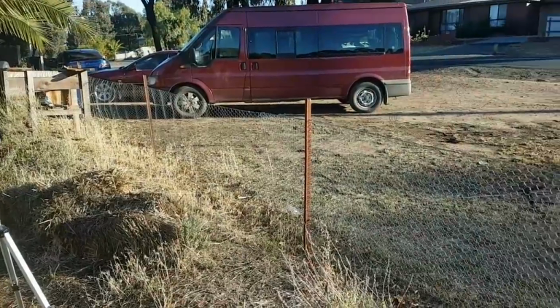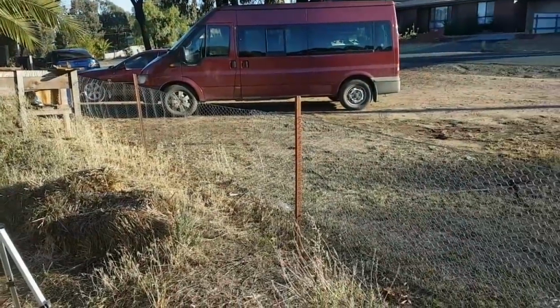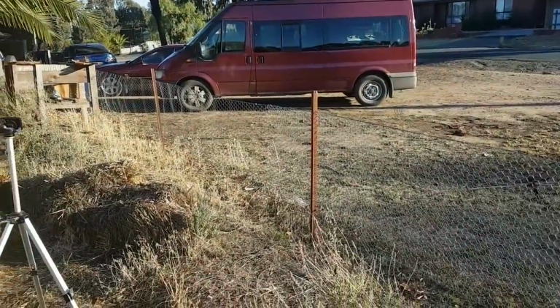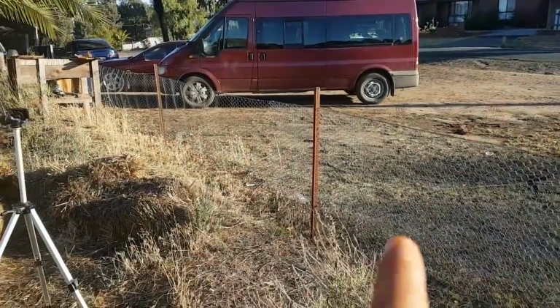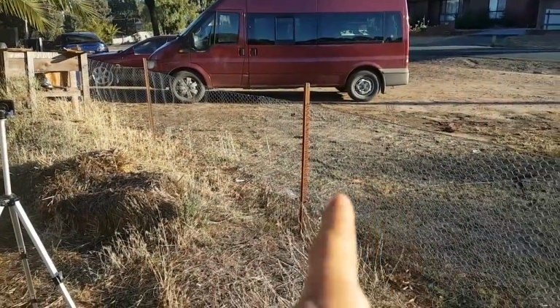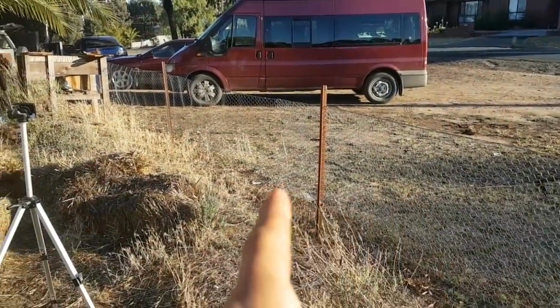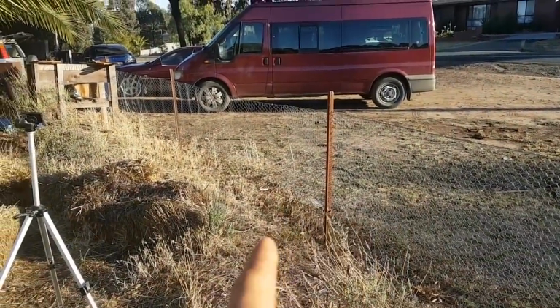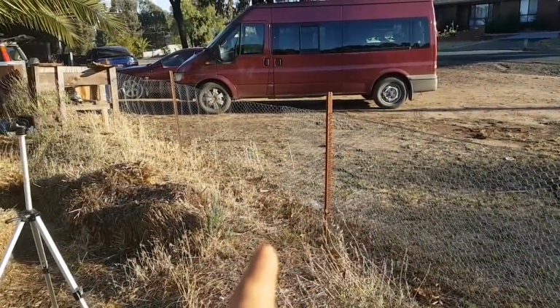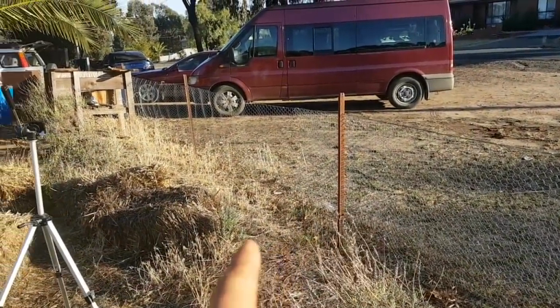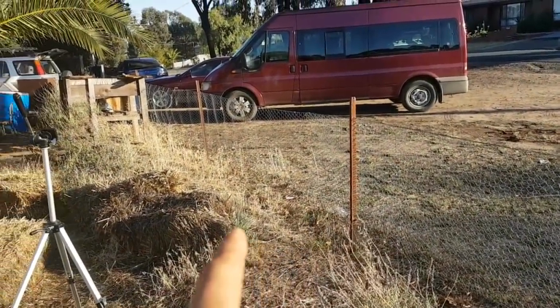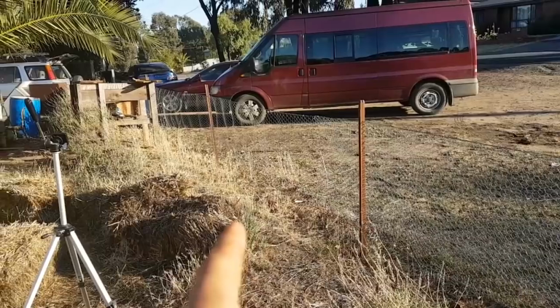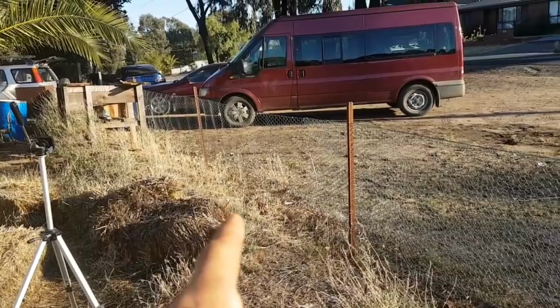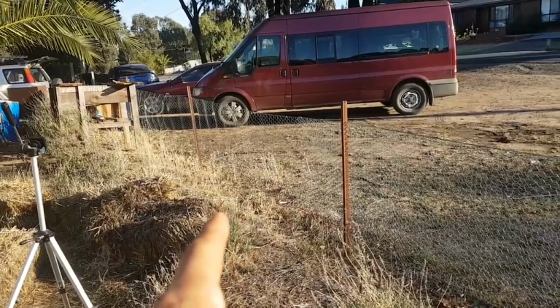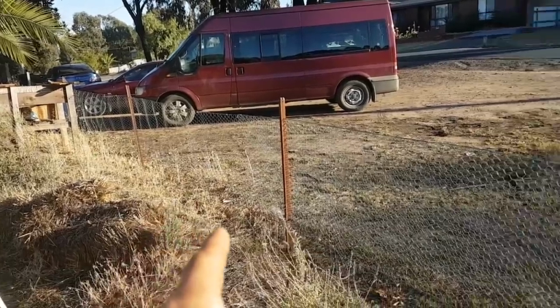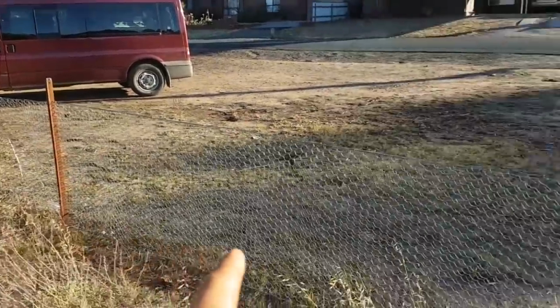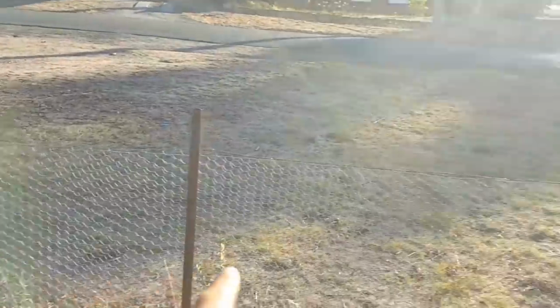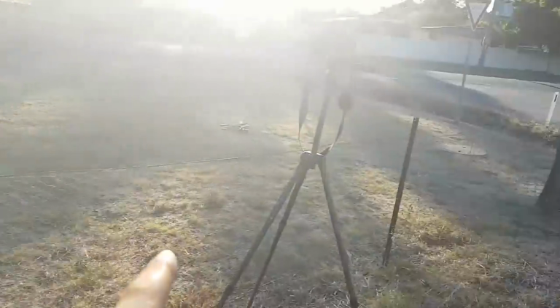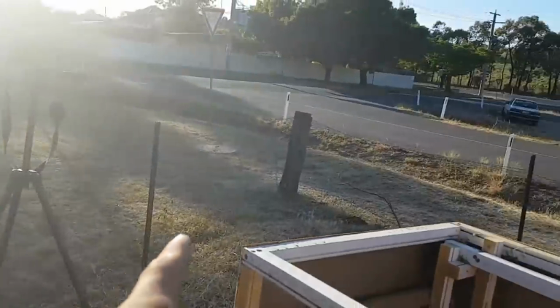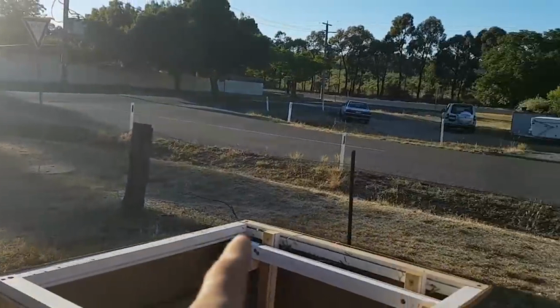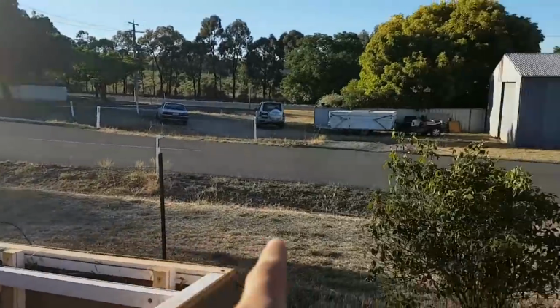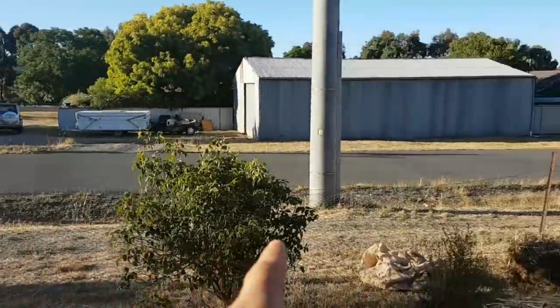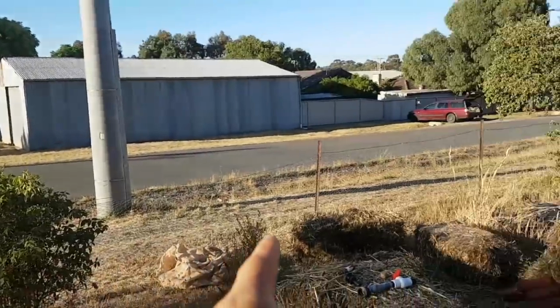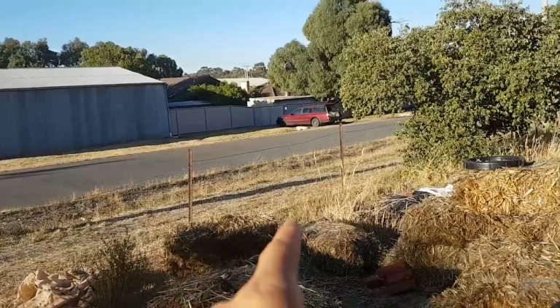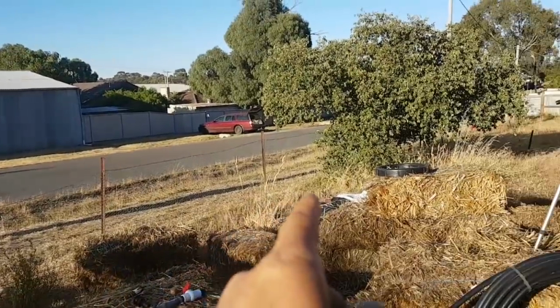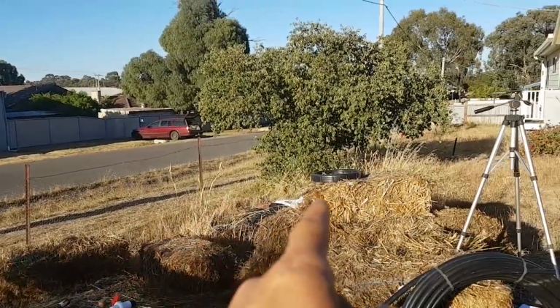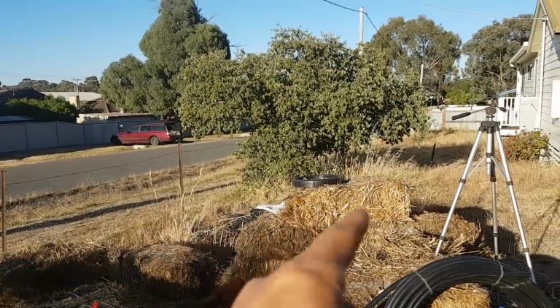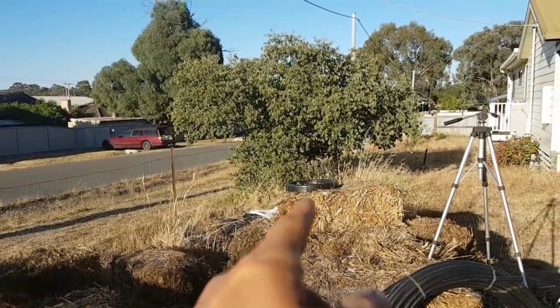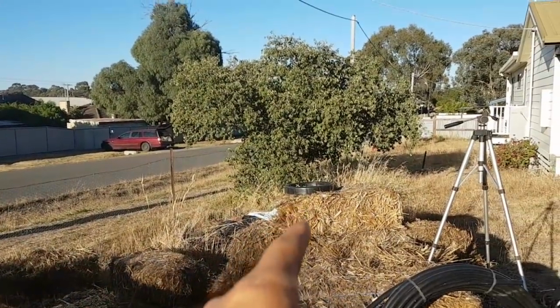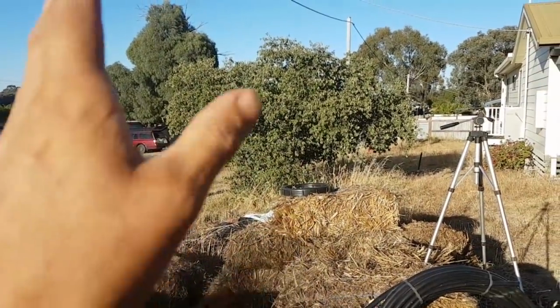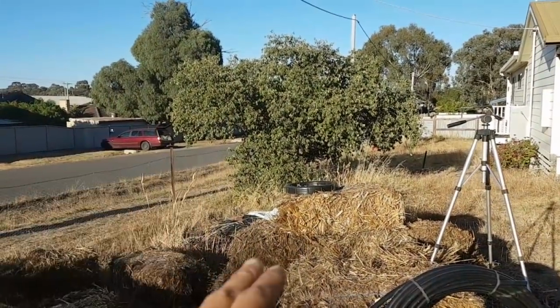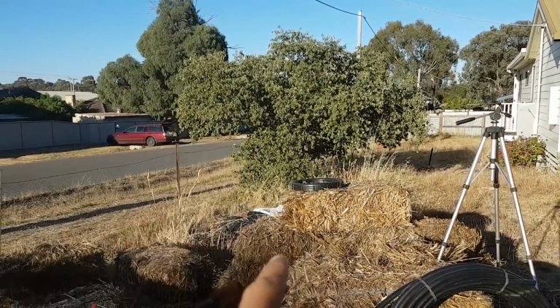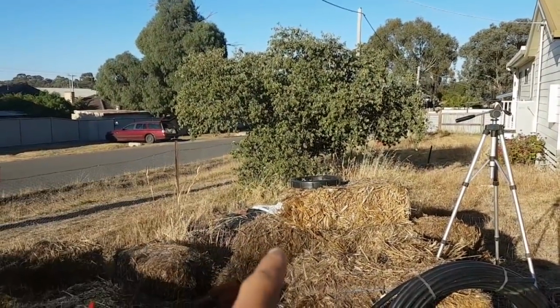I think what I'm going to do is put the hot water tank over here and then I'll get more fall, more length of fence to put it down. That tree's gonna be a bit annoying but there's nothing I can do about that.